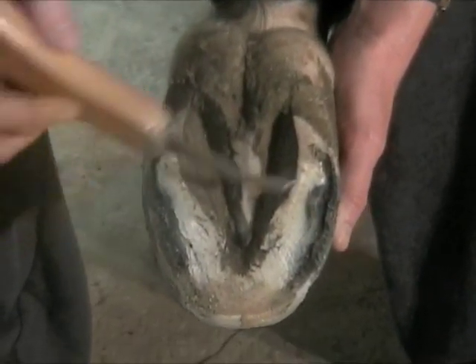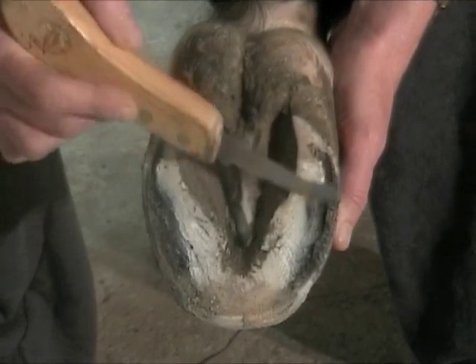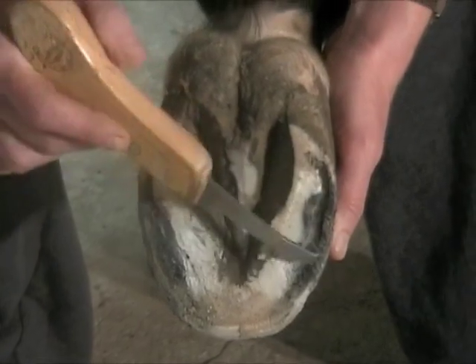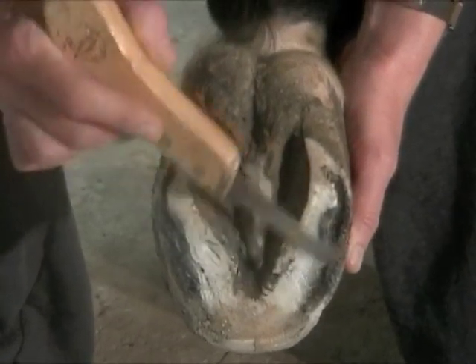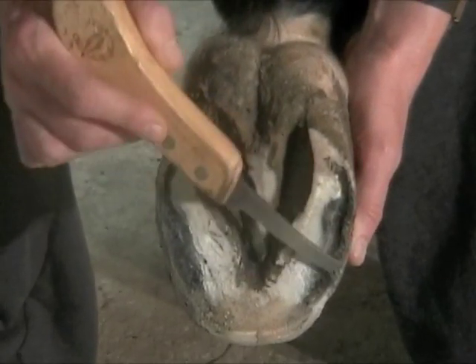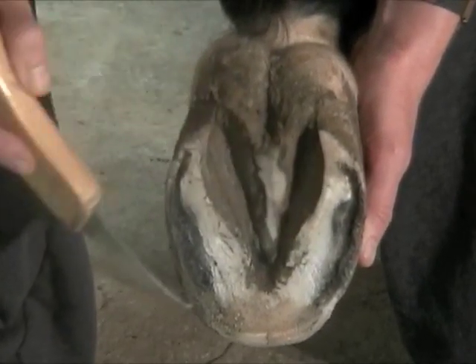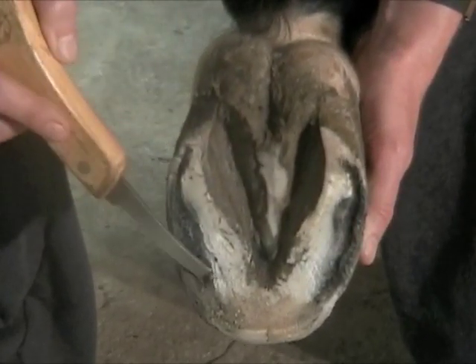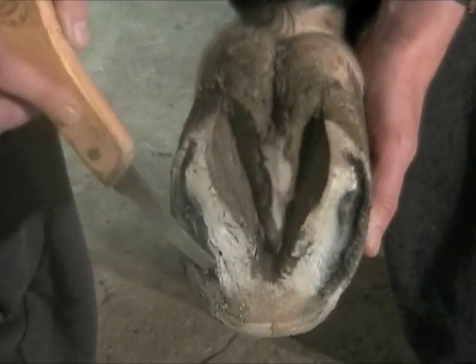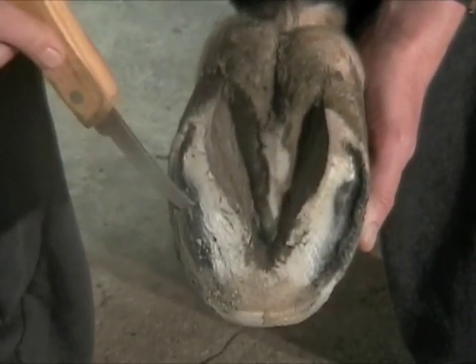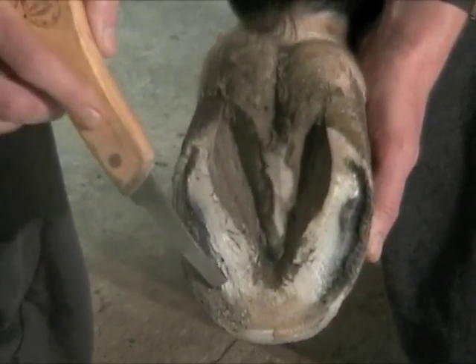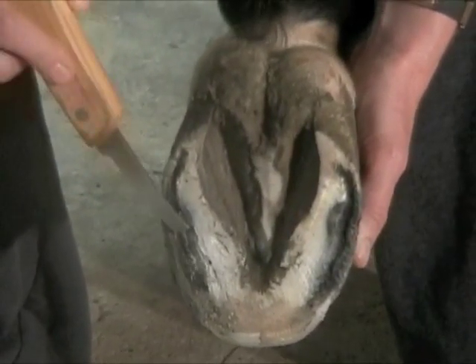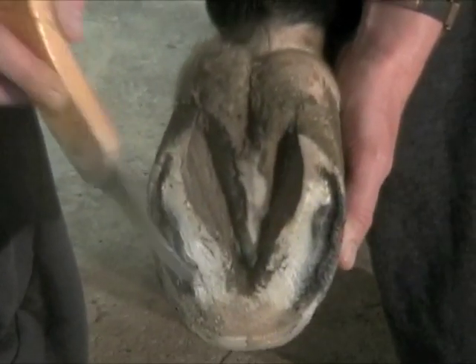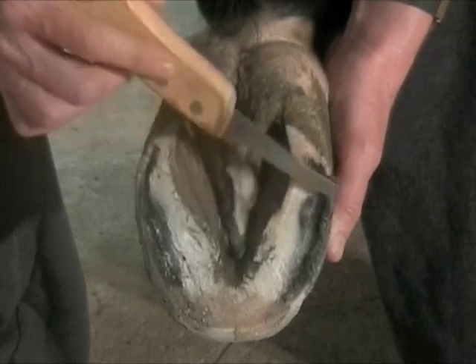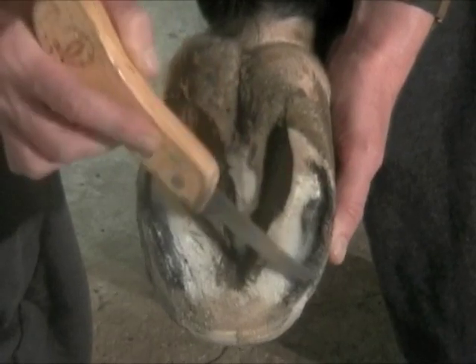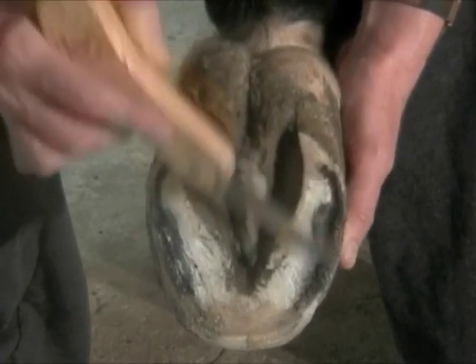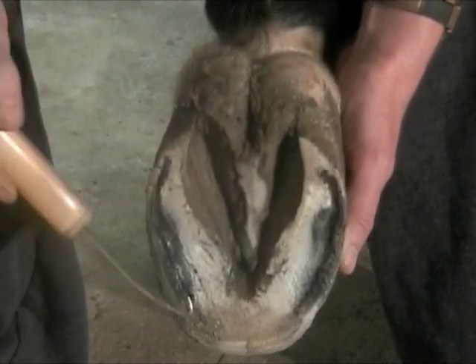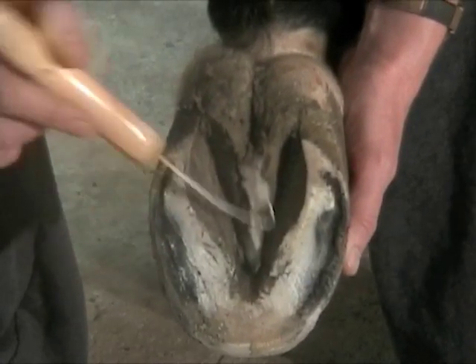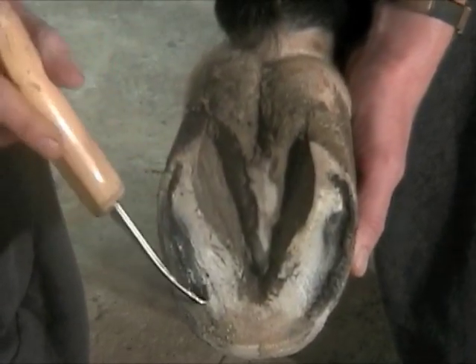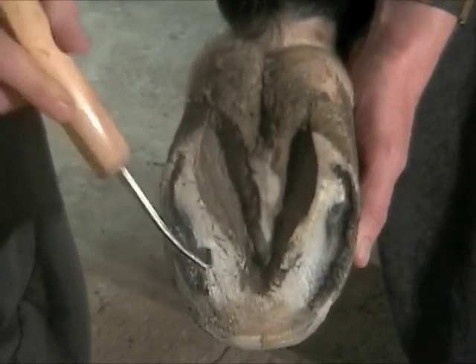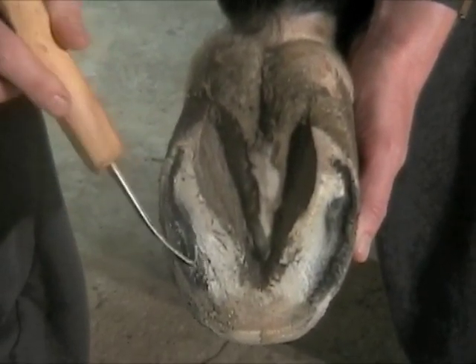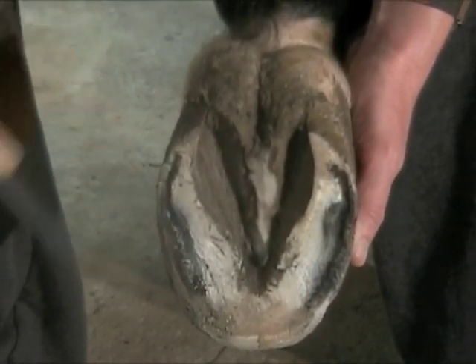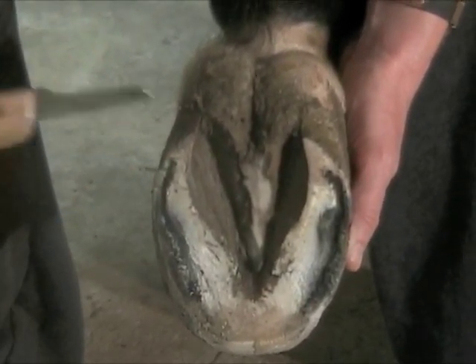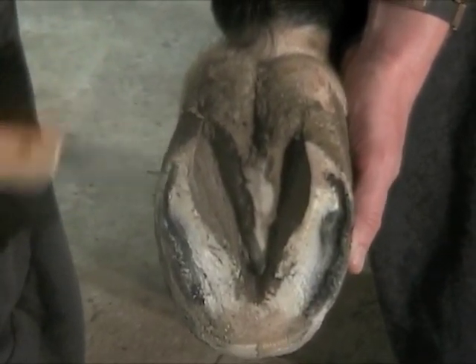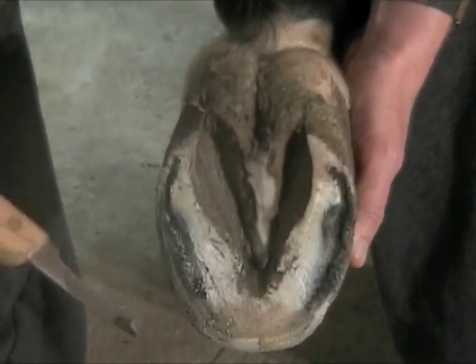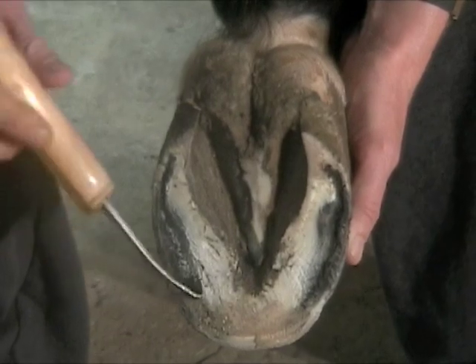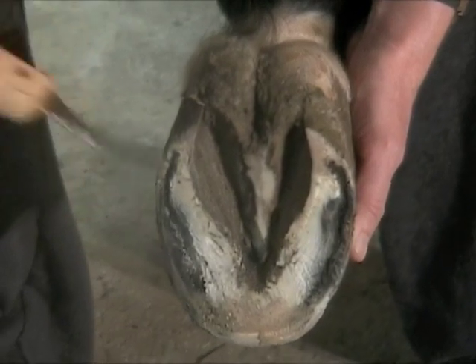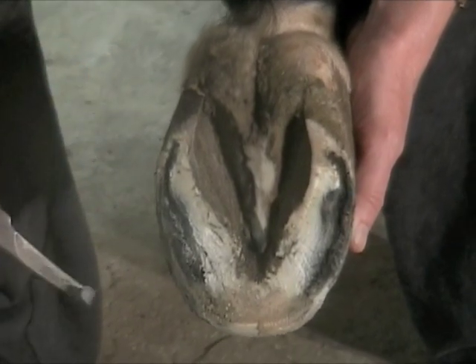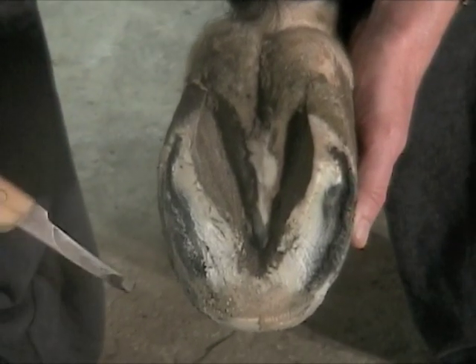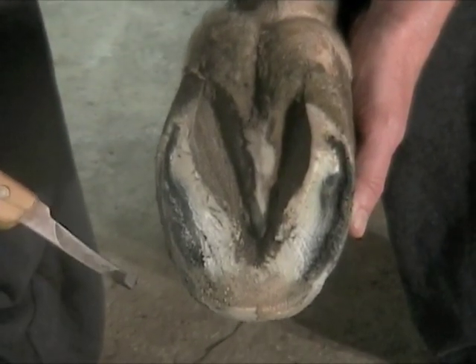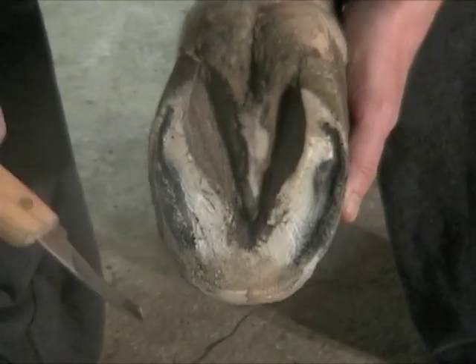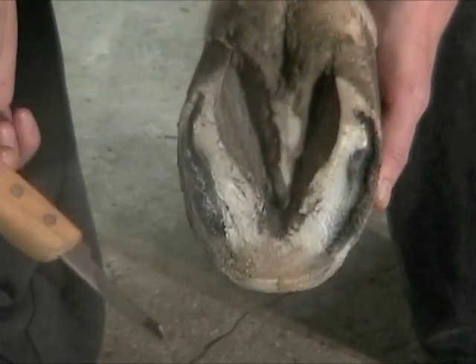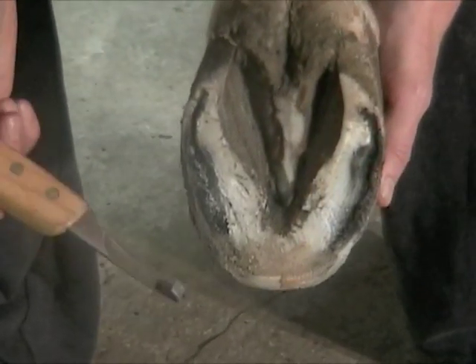She's got quite a bit of bad fungus growing in her hoof wall — white line disease there — that will have to be taken care of. Eventually we'll get that treated to kill off the fungus.